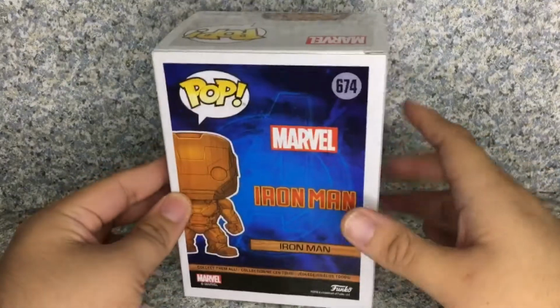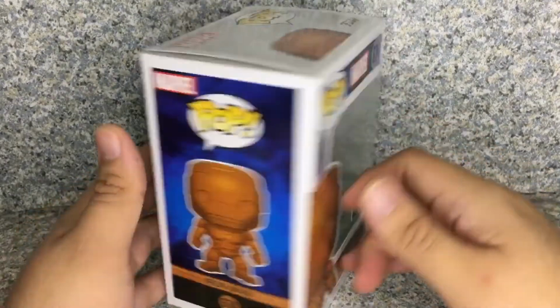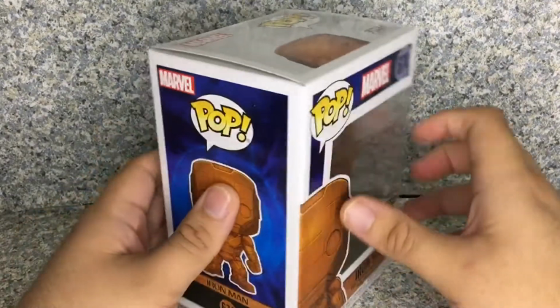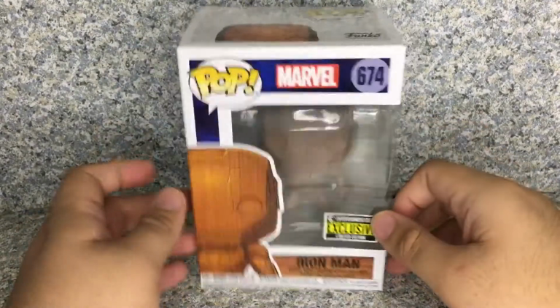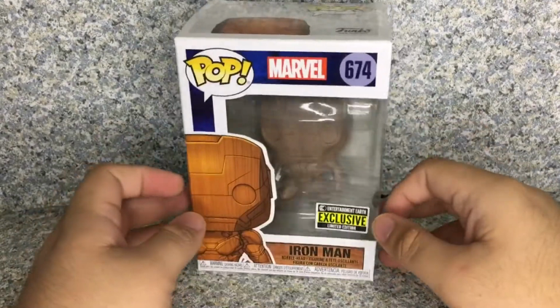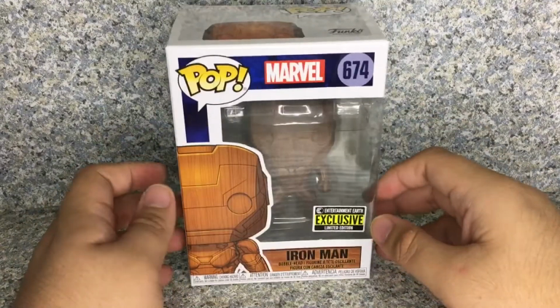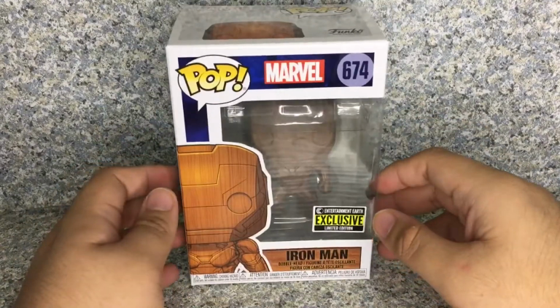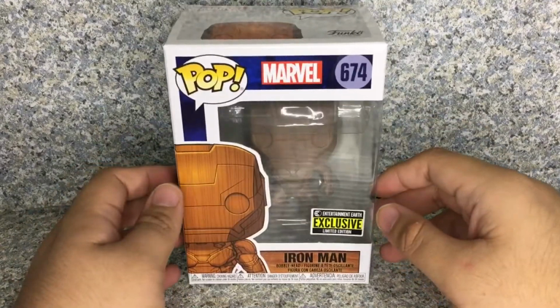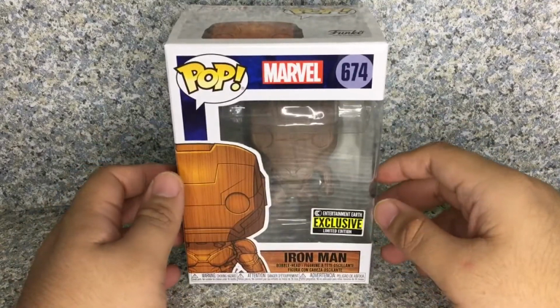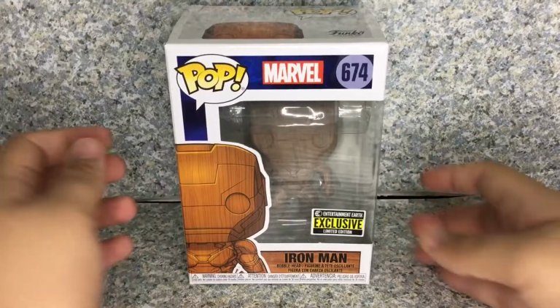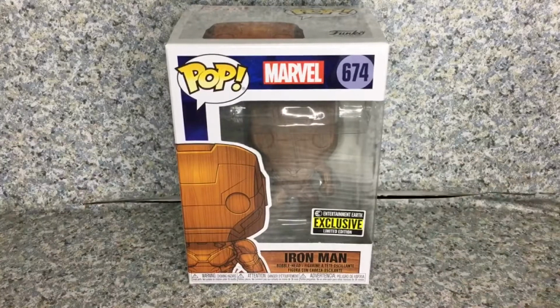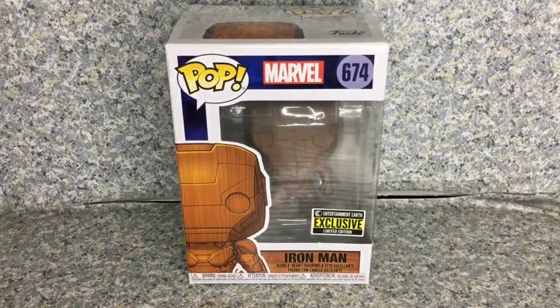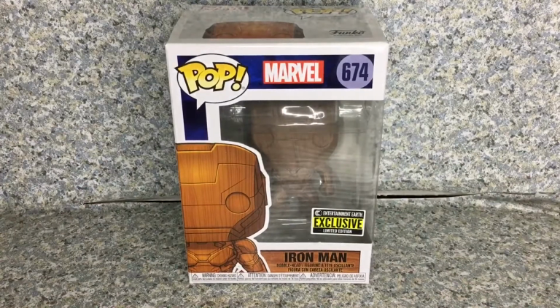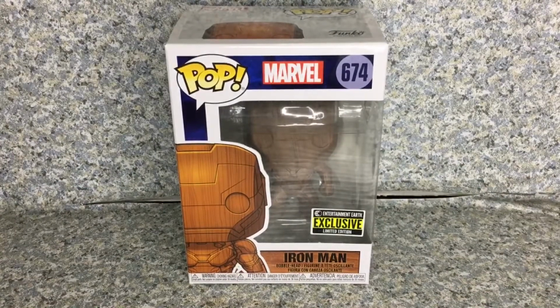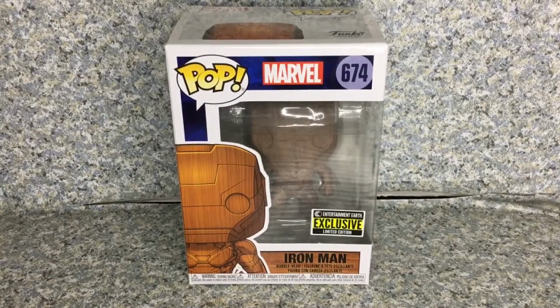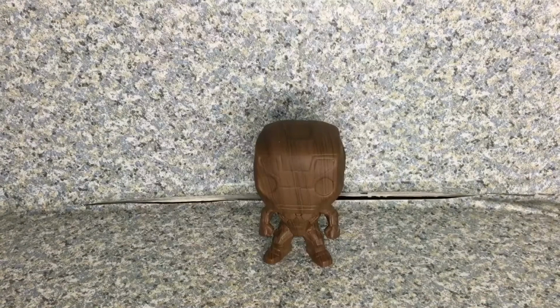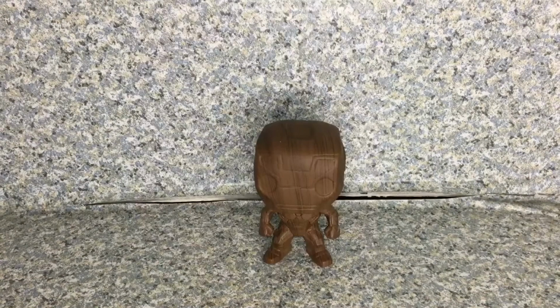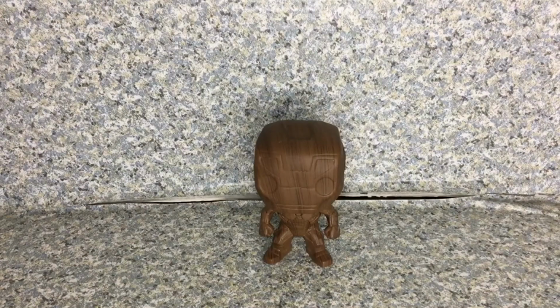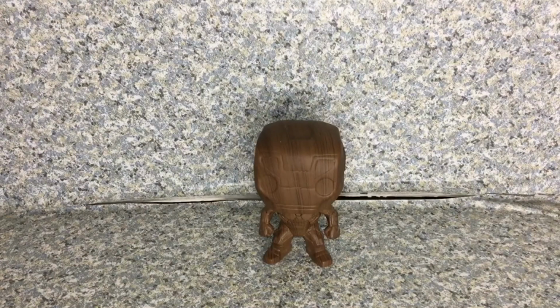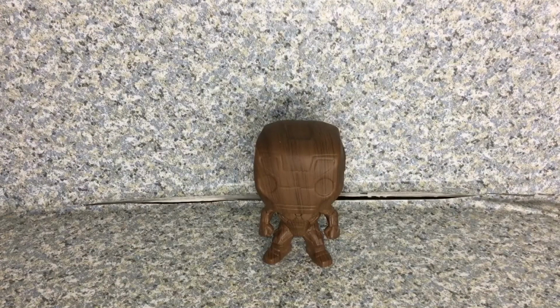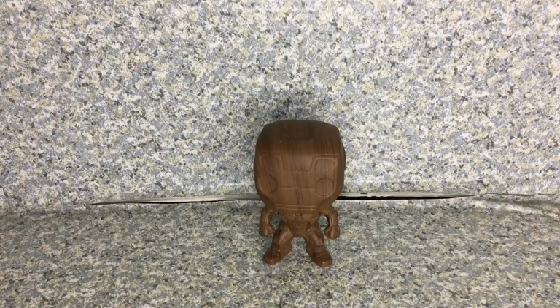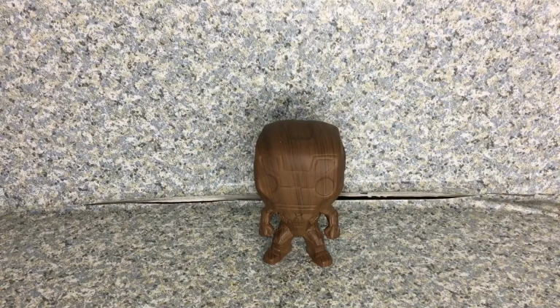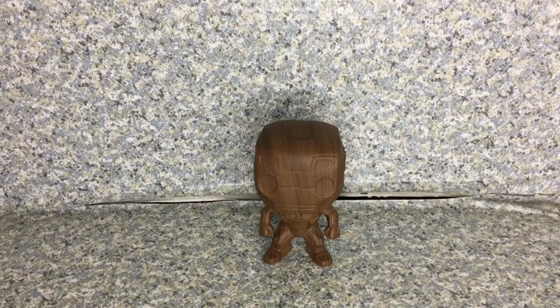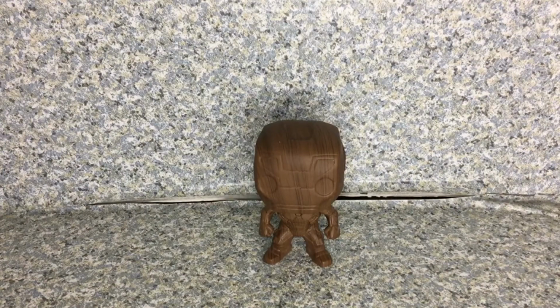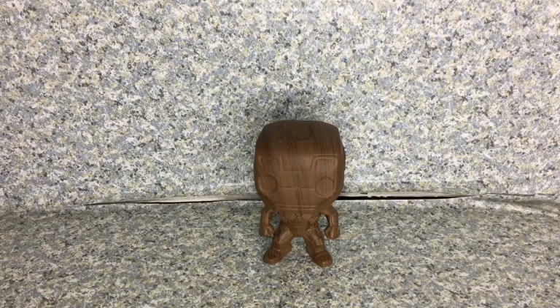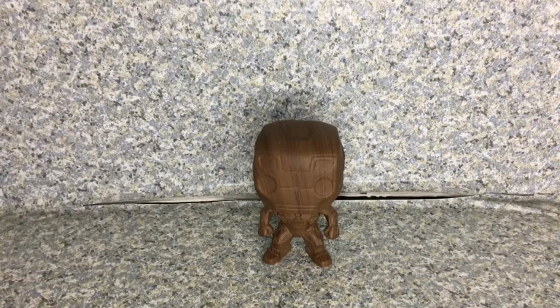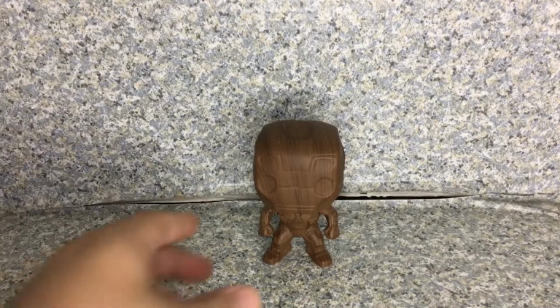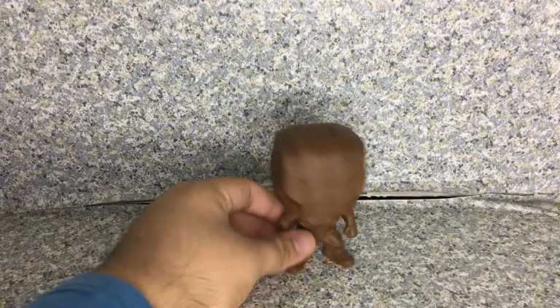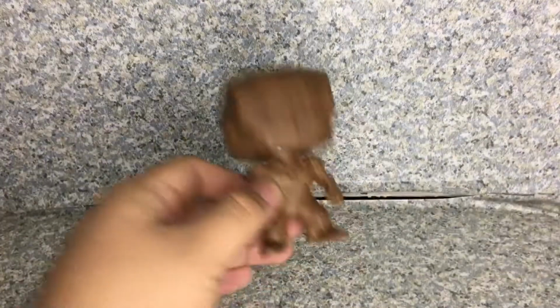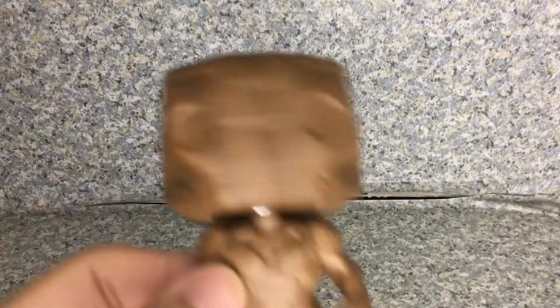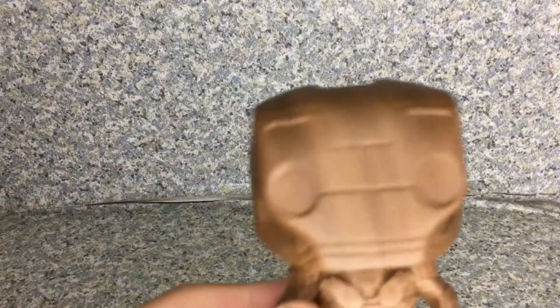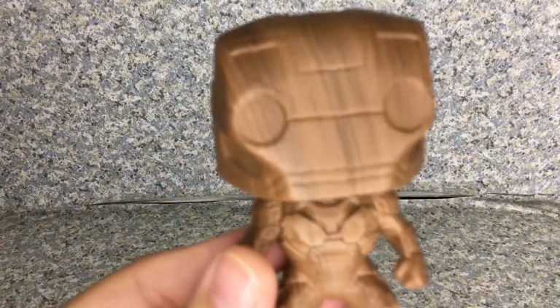So that's about it for the box. Let's release Iron Man out of the box. Here we got the Wooden Deco Iron Man out of the box.